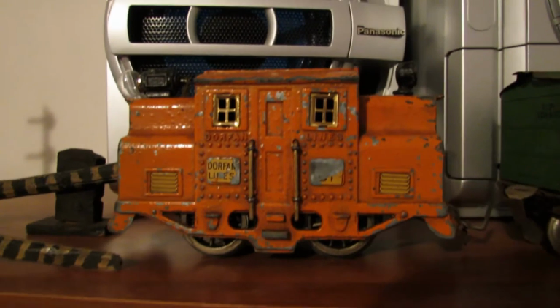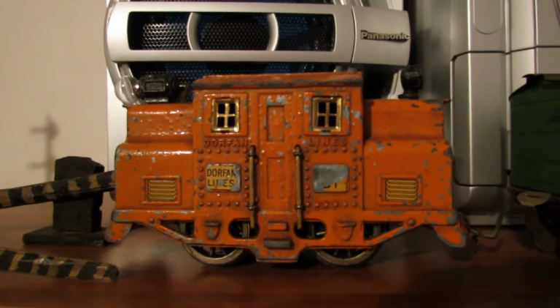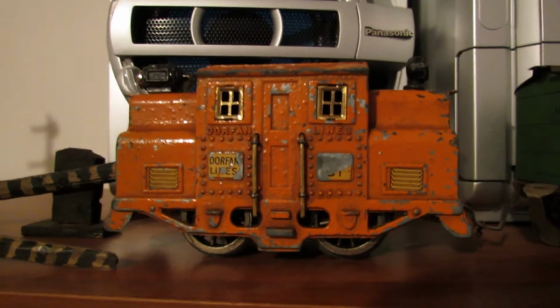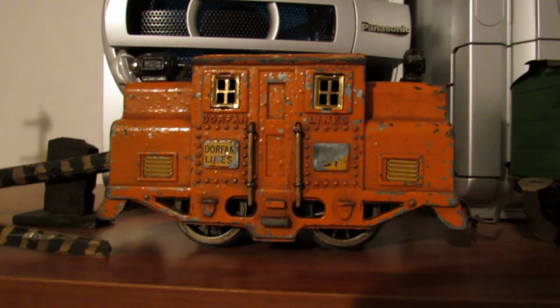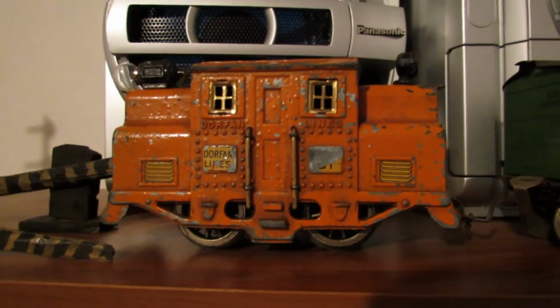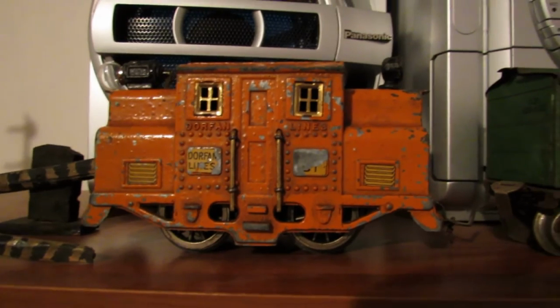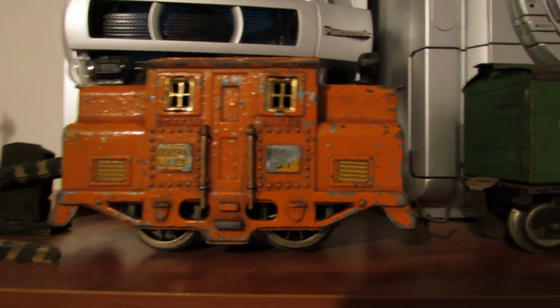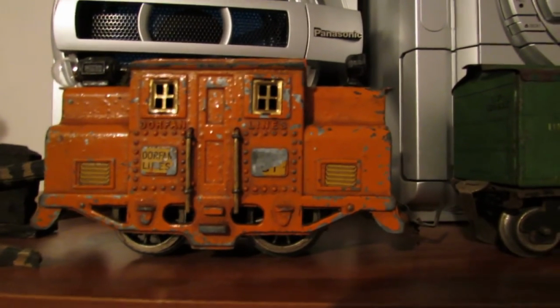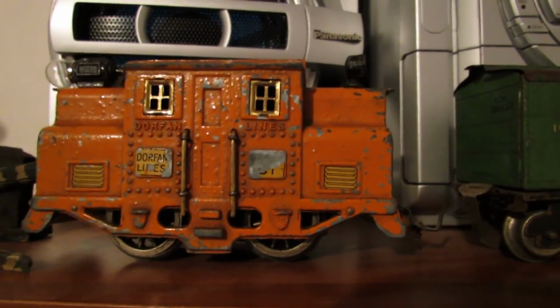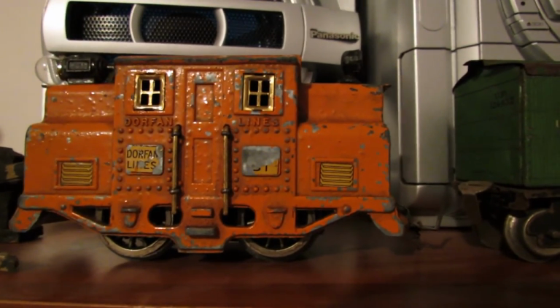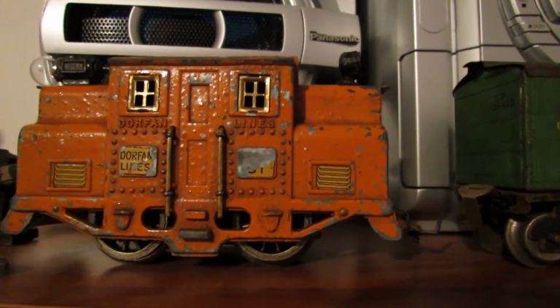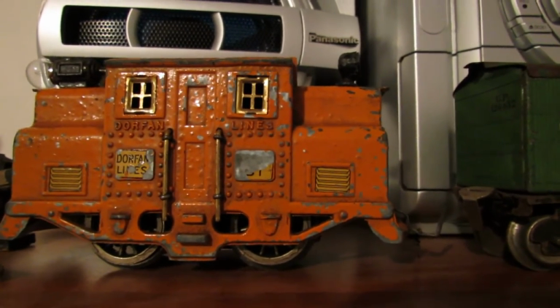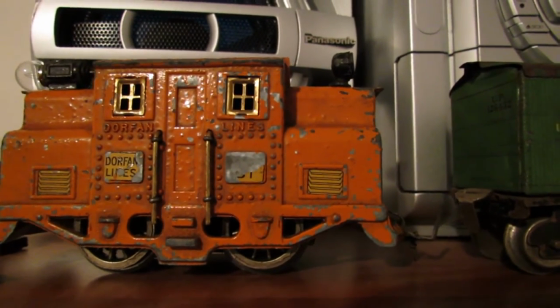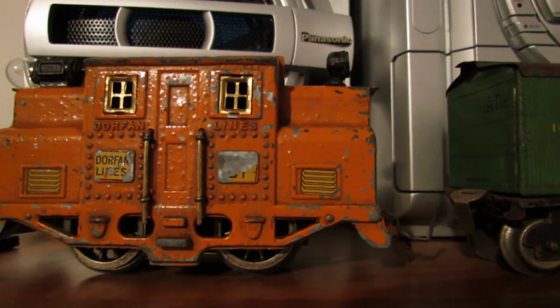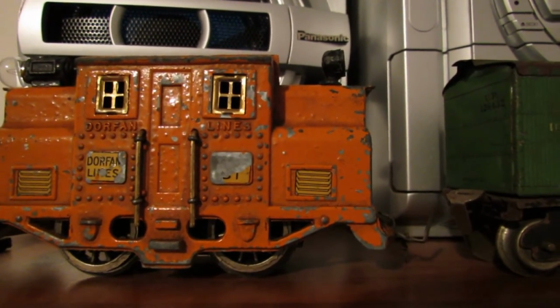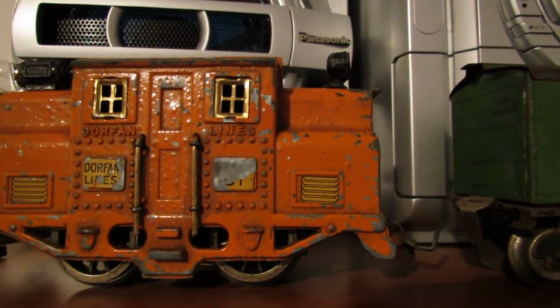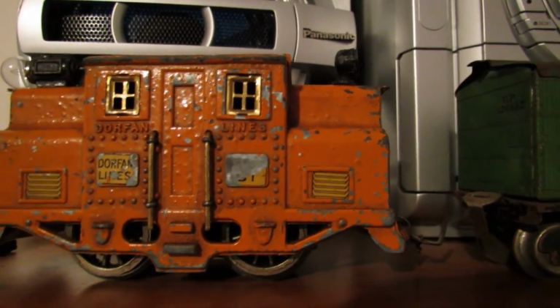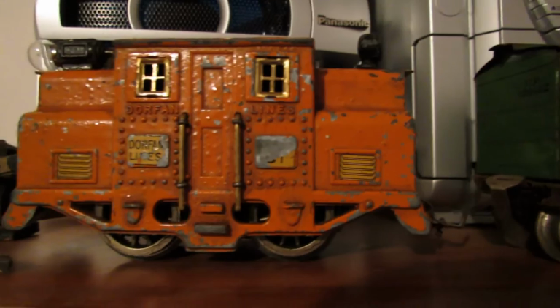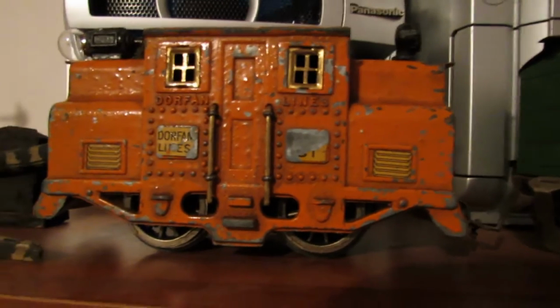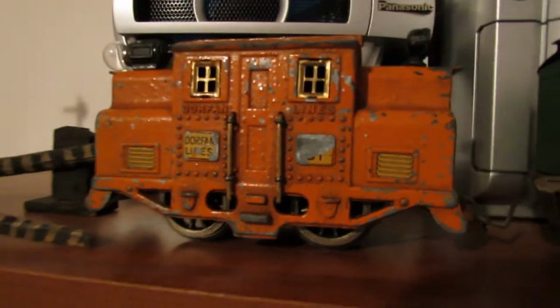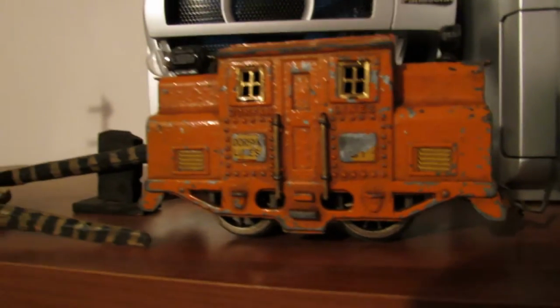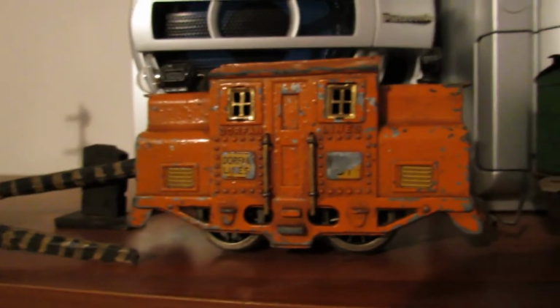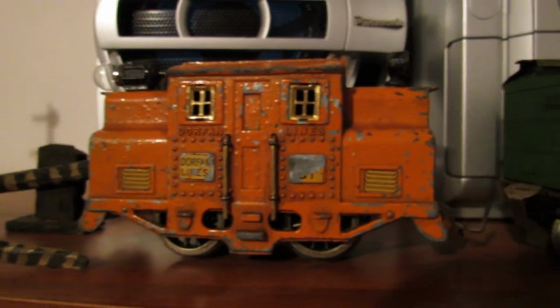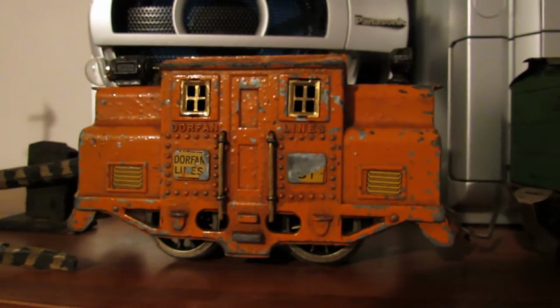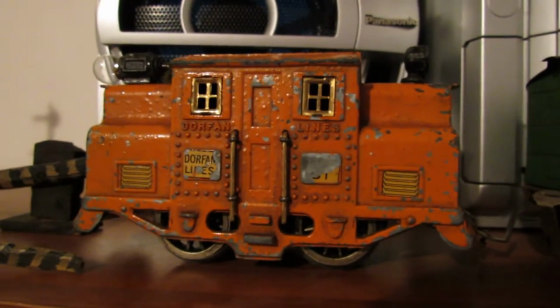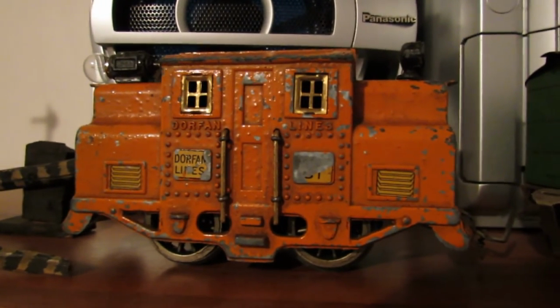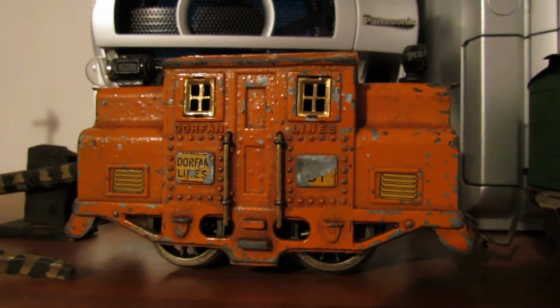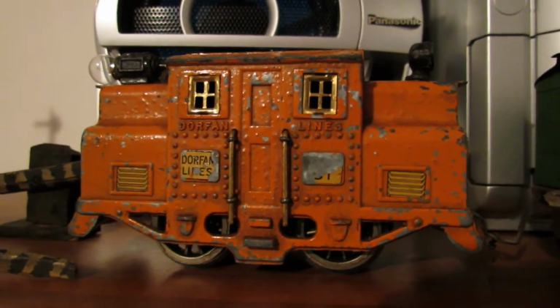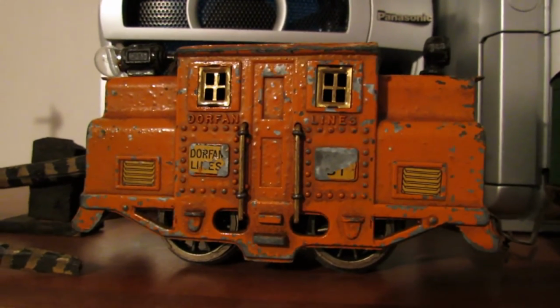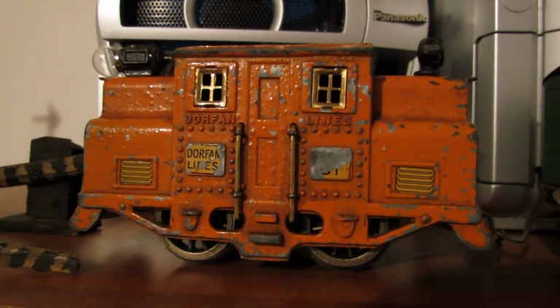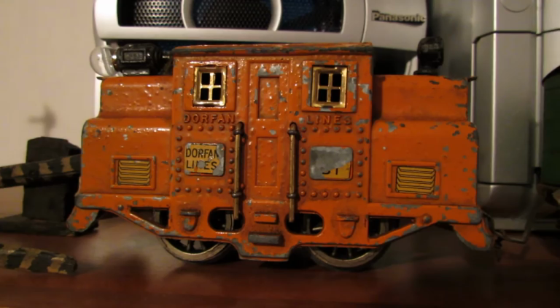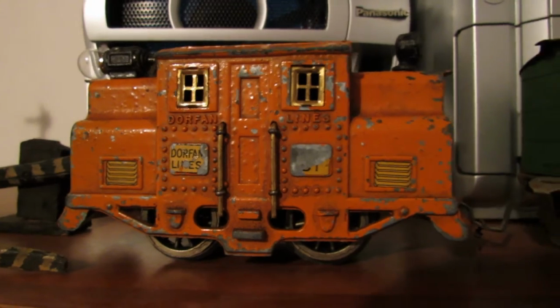Hi, it's Collector David, and what I got for Christmas recently is the Dwarfen Lions No. 51 engine. And this engine, when I got it, did not run. The body was warped, so the motor kept slipping.